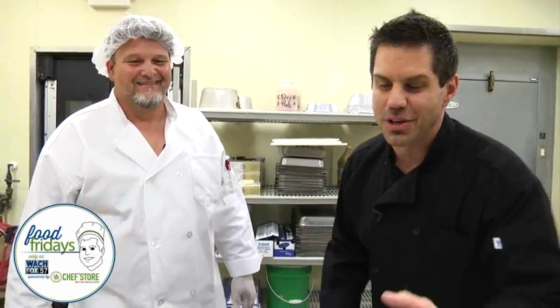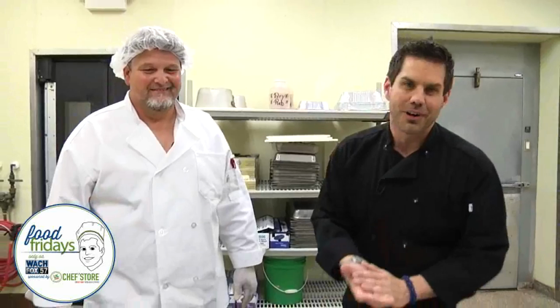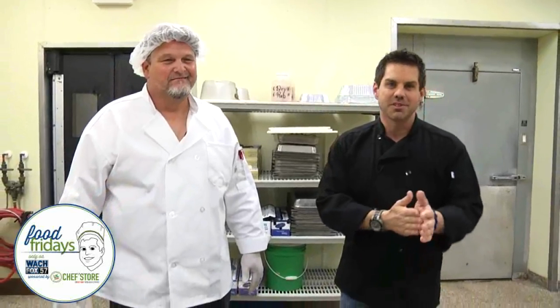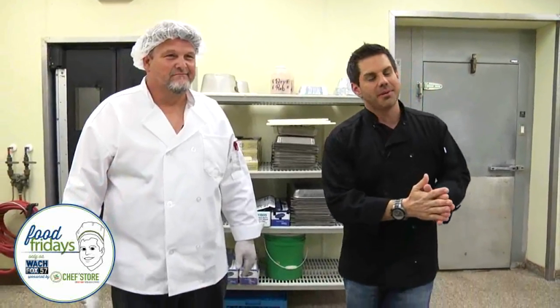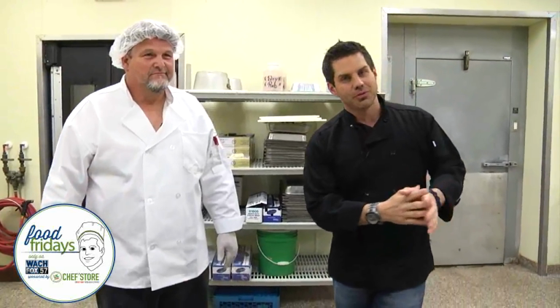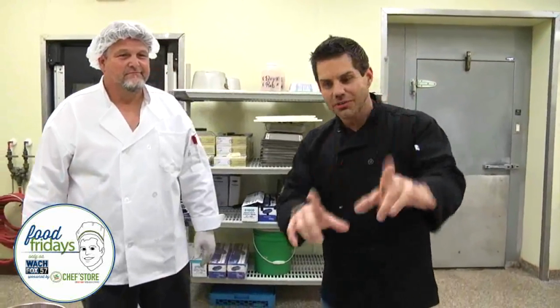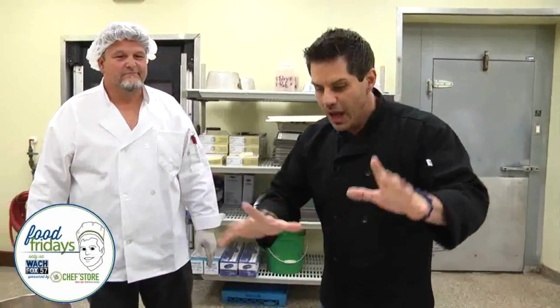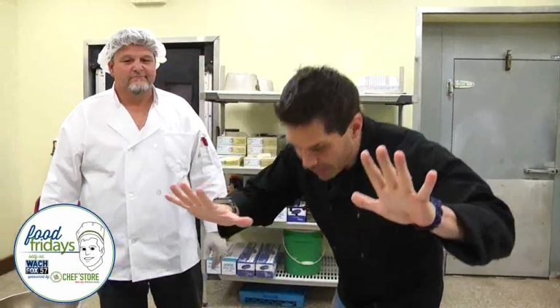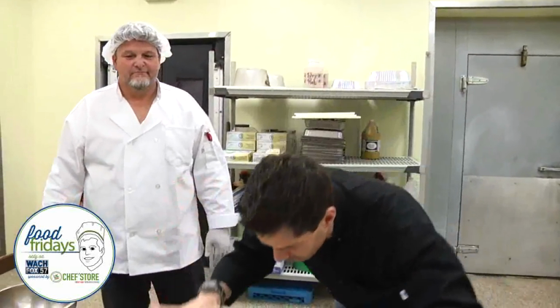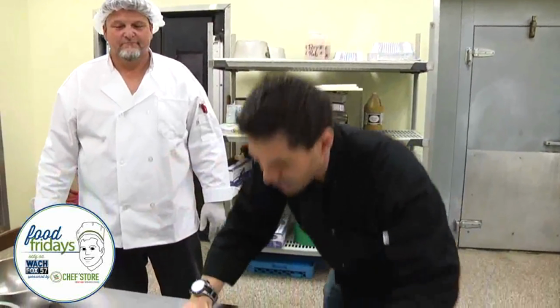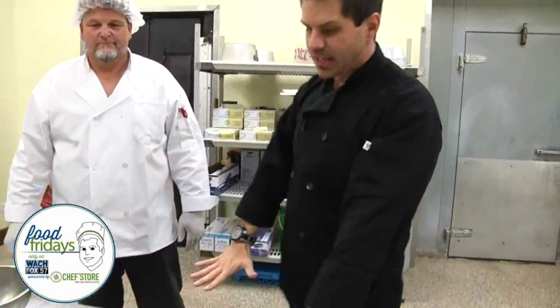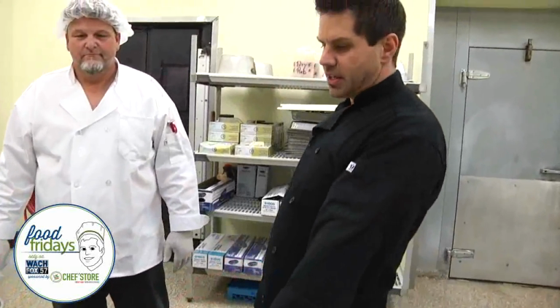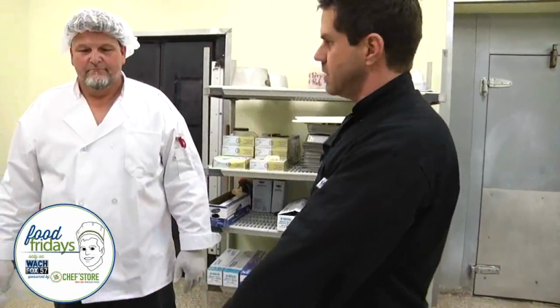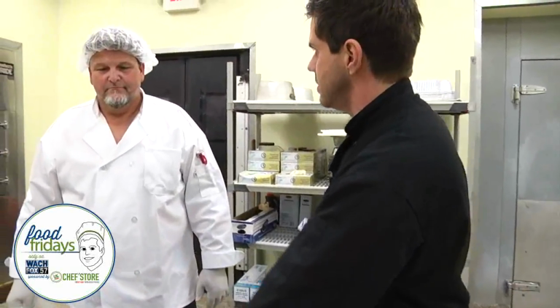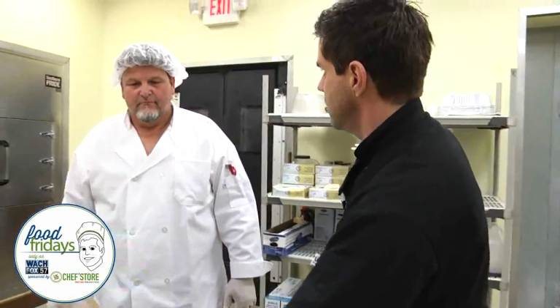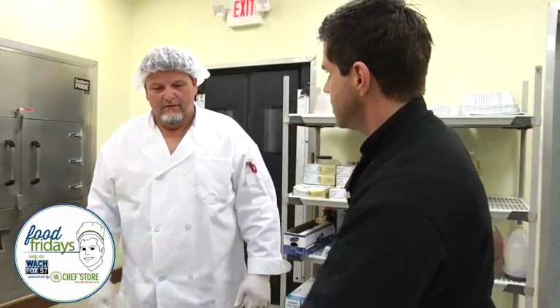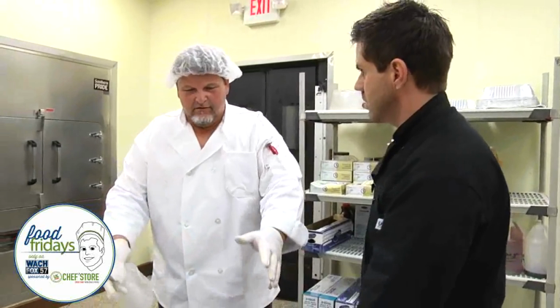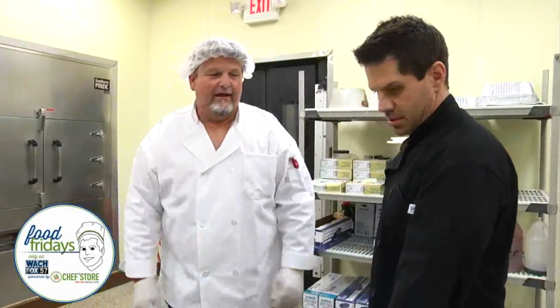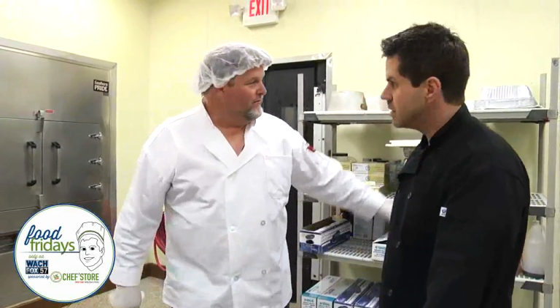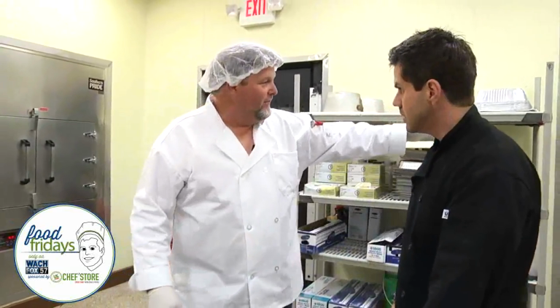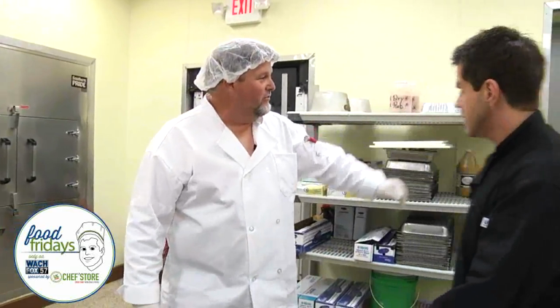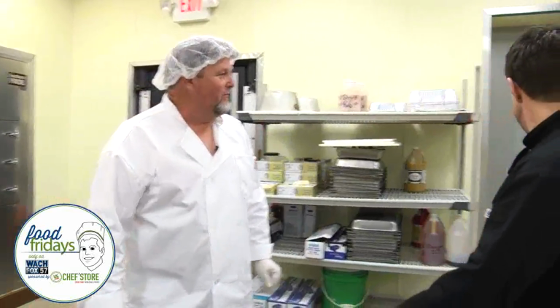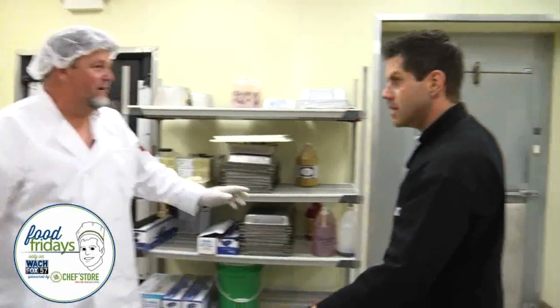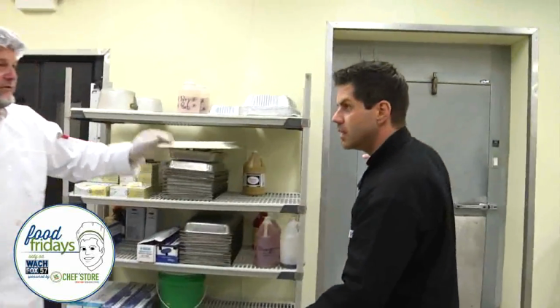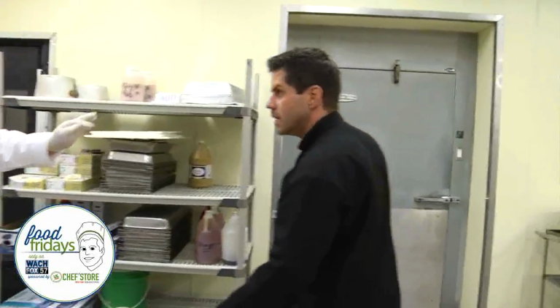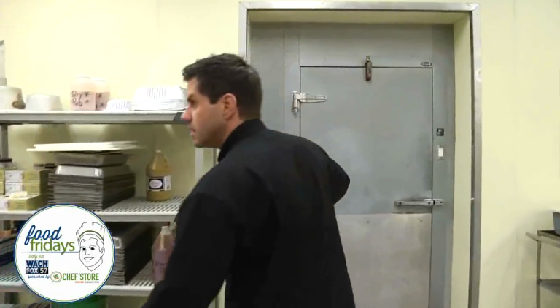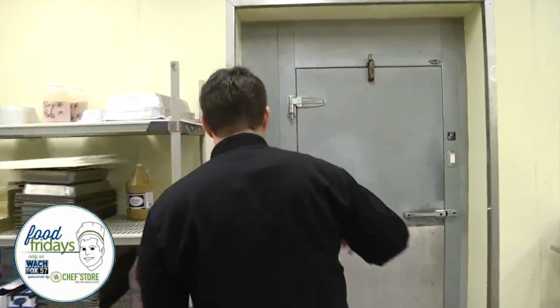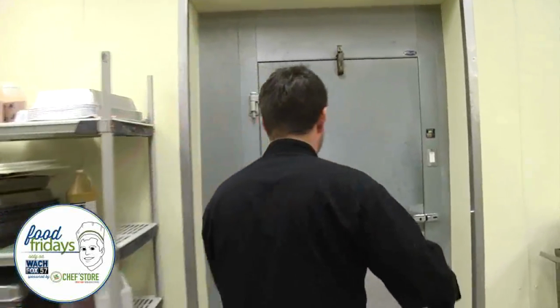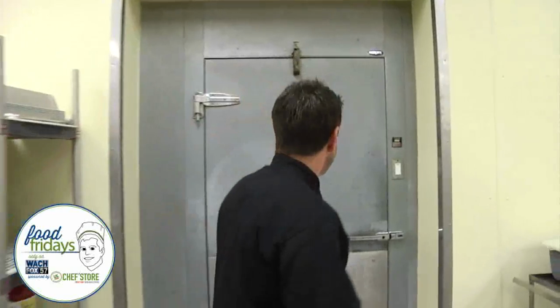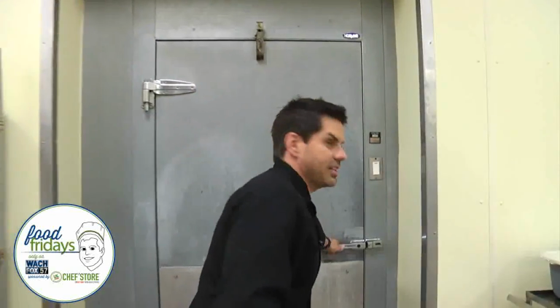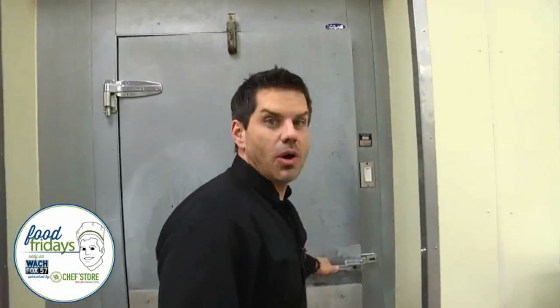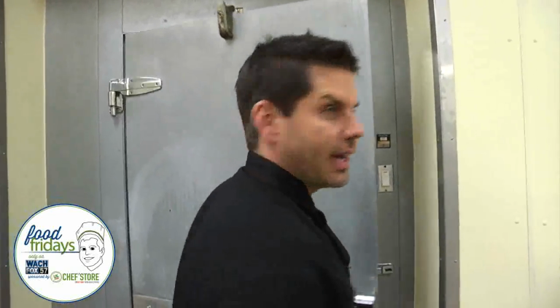Our Food Friday segment is brought to you by U.S. Food Chef Store. I'm ready to cook, although I don't see anything to cook. I need you to step in the cooler and grab me two fans — we're going to do some chicken and some ribs. It's going to be cold in here, guys.